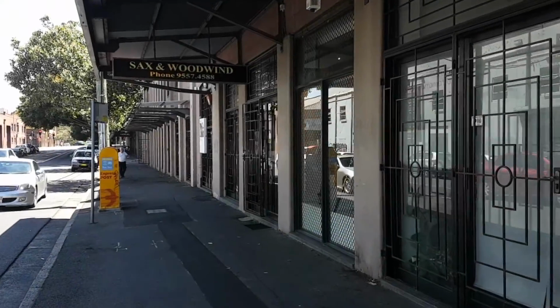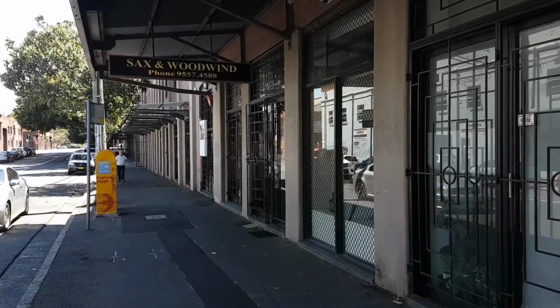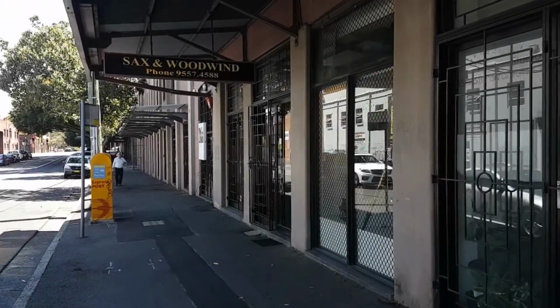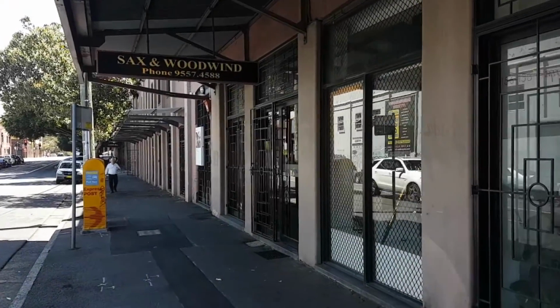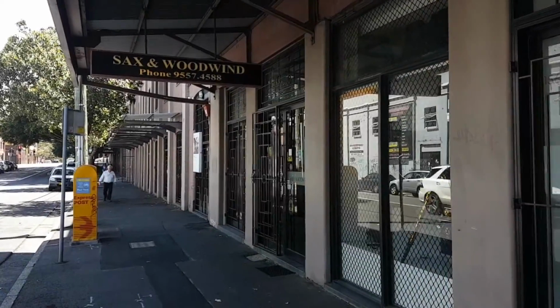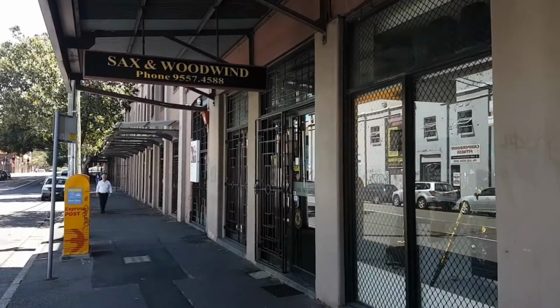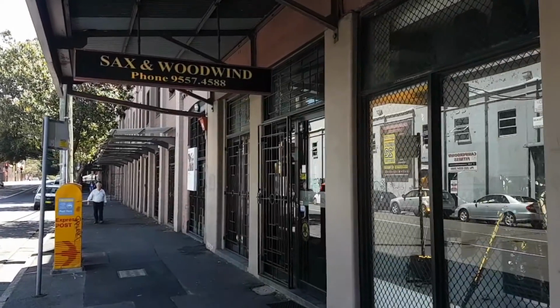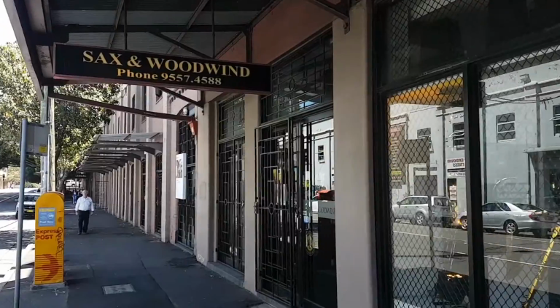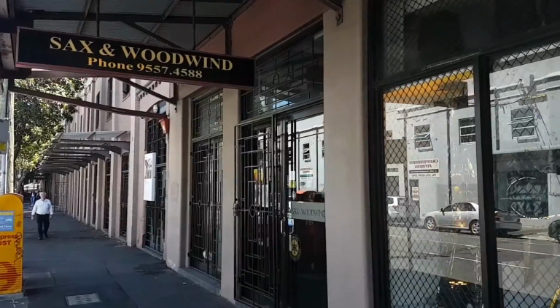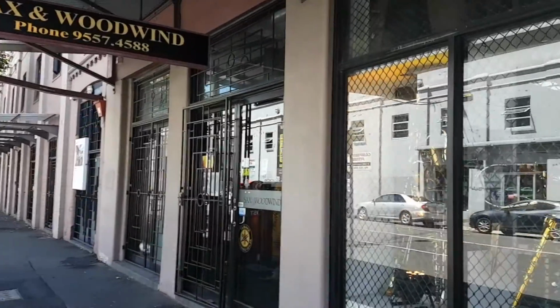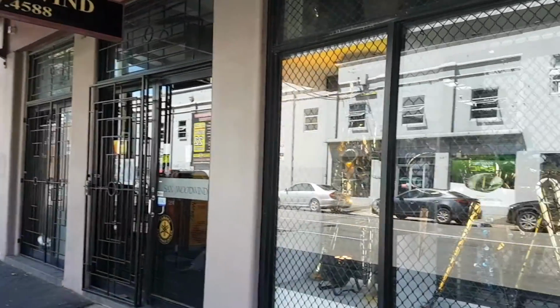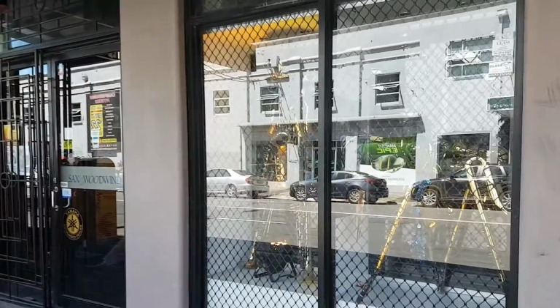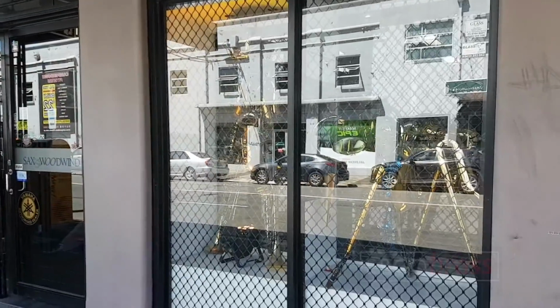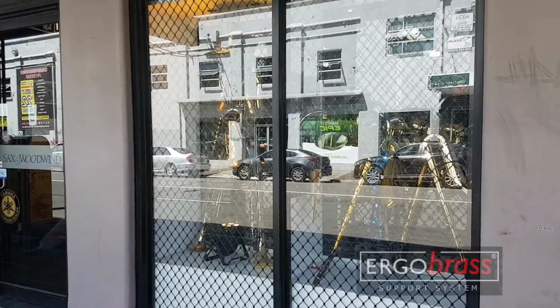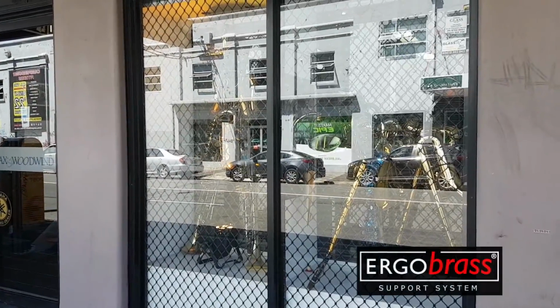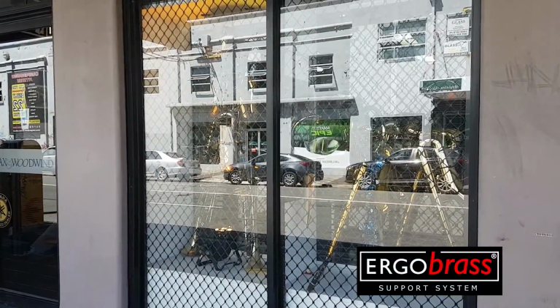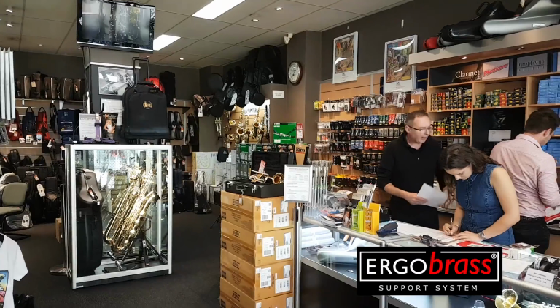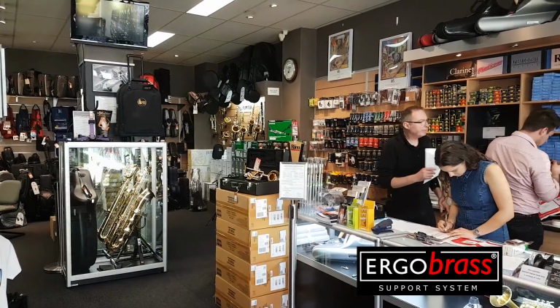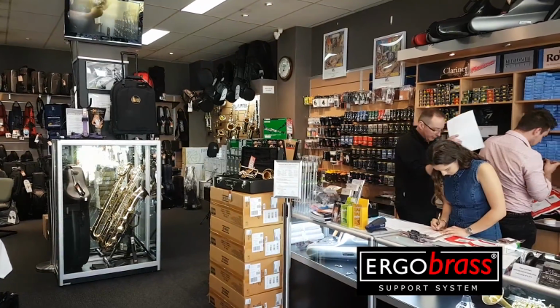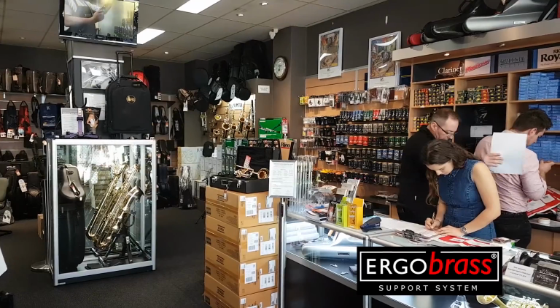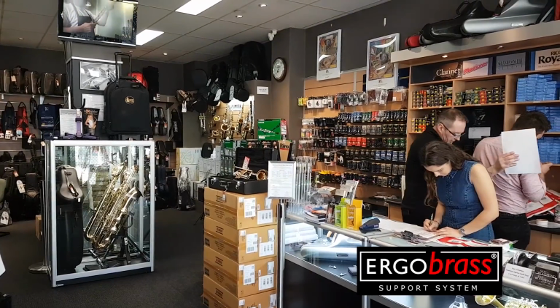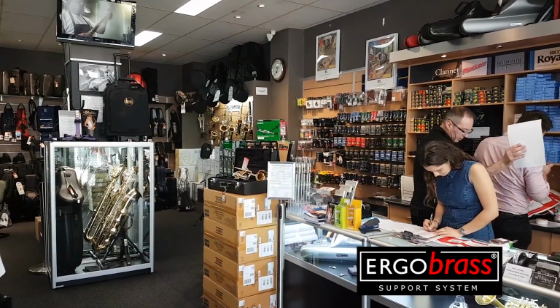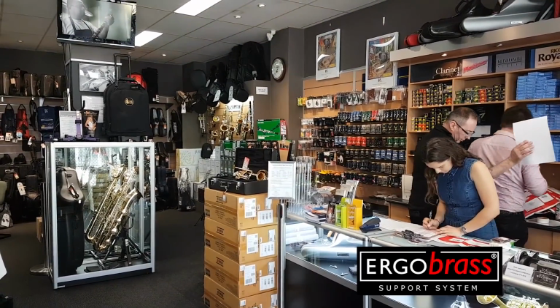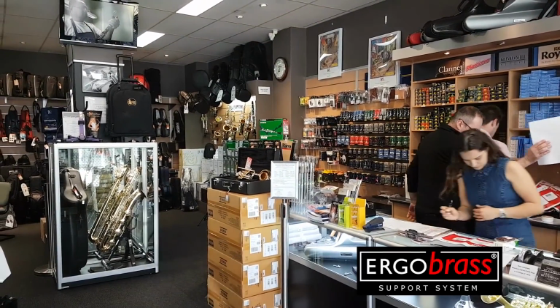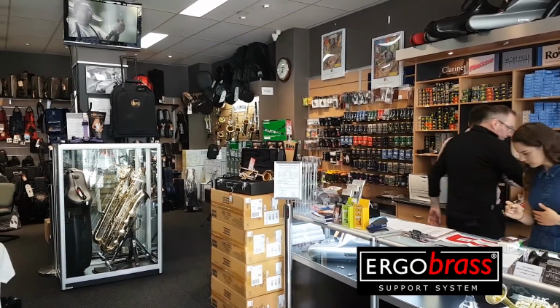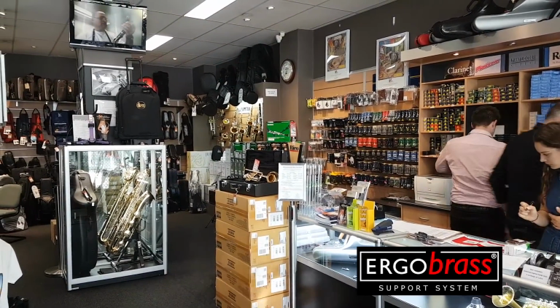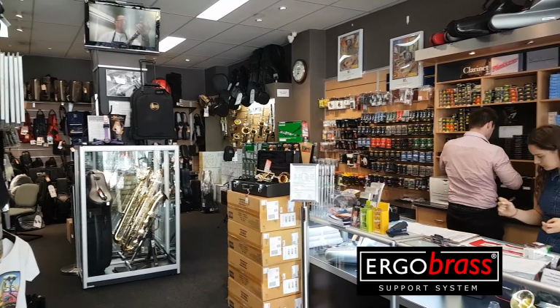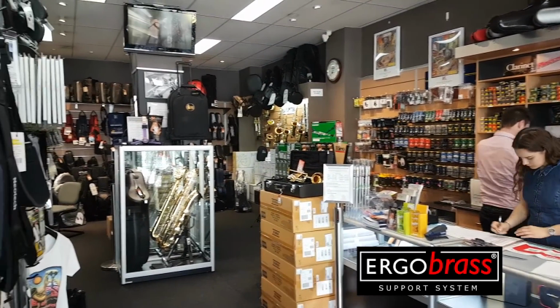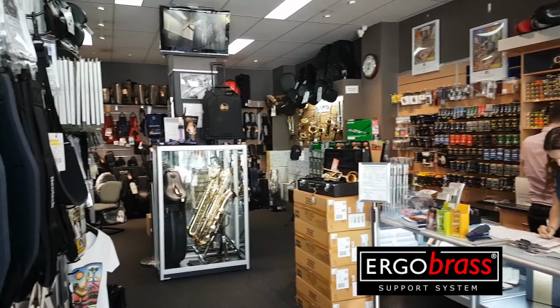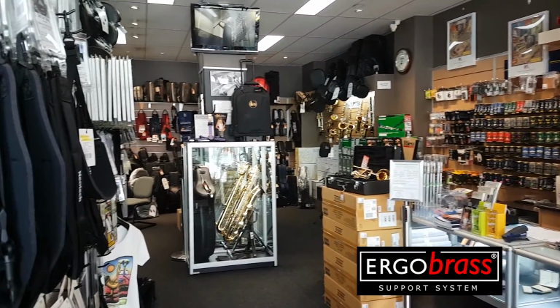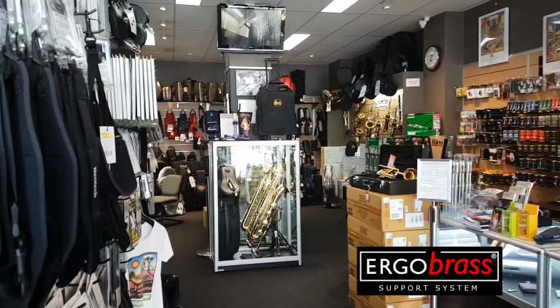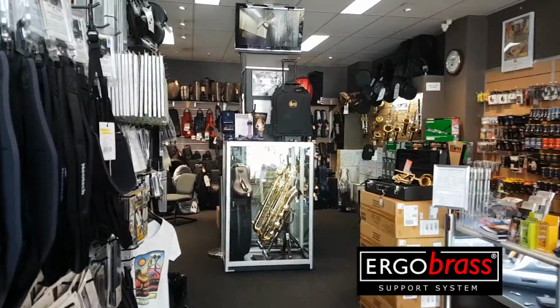We are here with Rob Murphy at Saxon Woodwind and Brass in Sydney, Australia. He has been selling Ergobrass supports for a number of years now. What are your experiences?